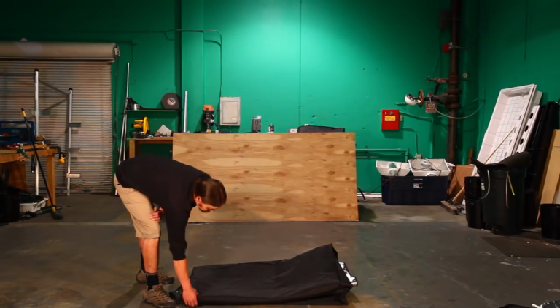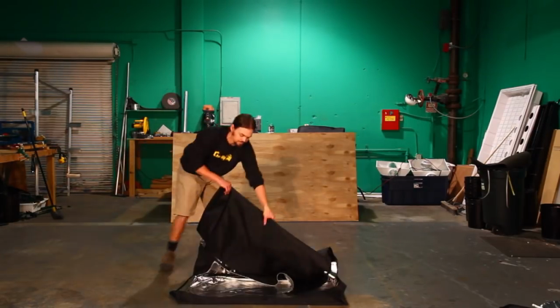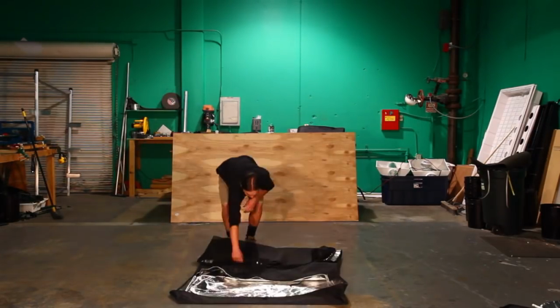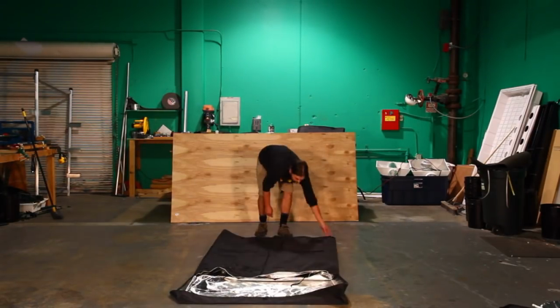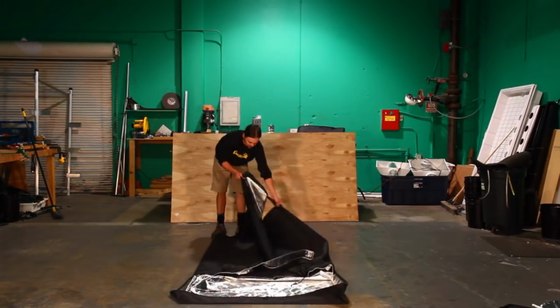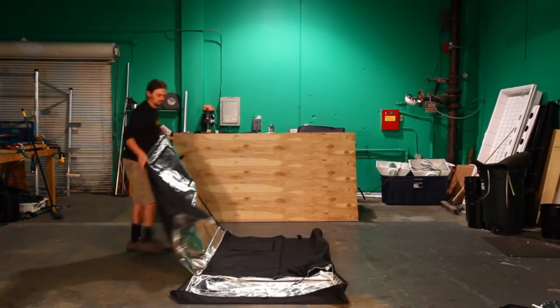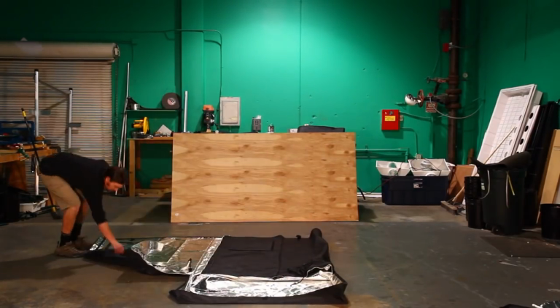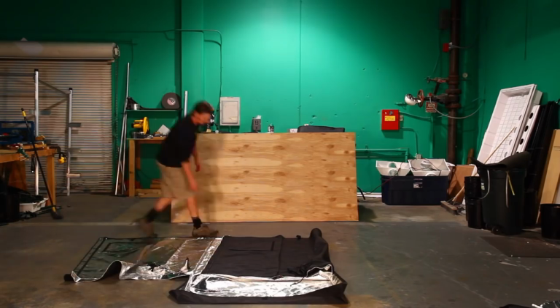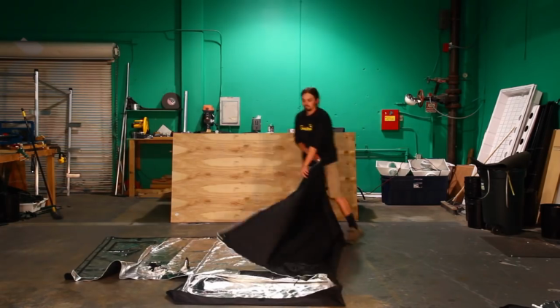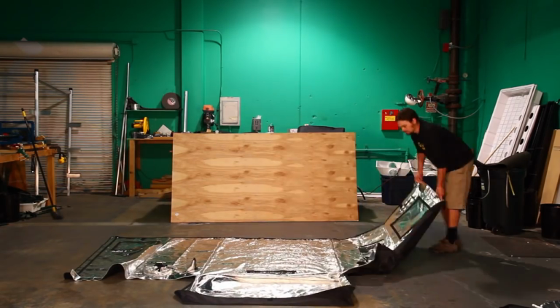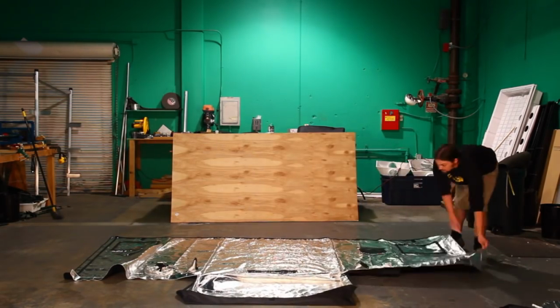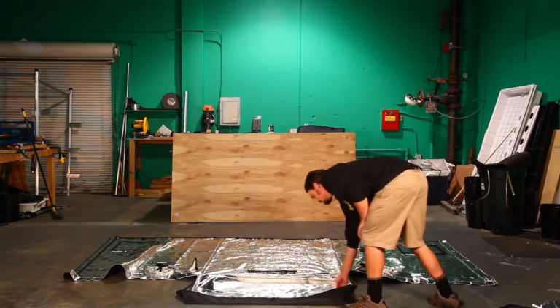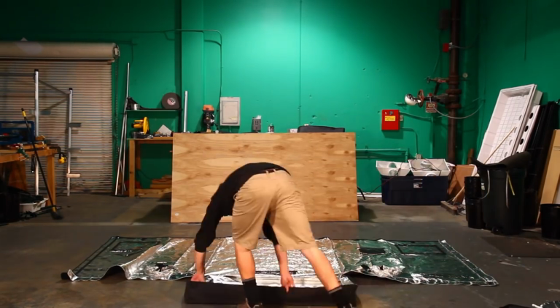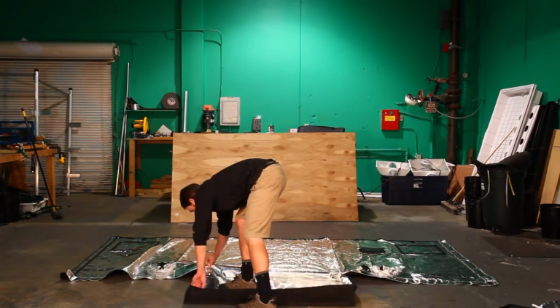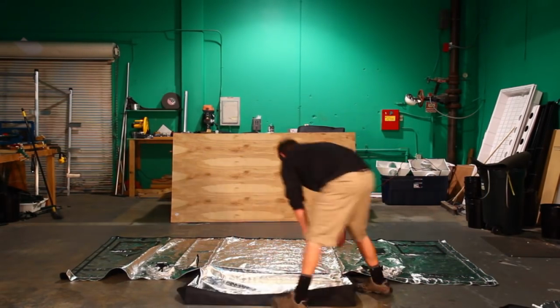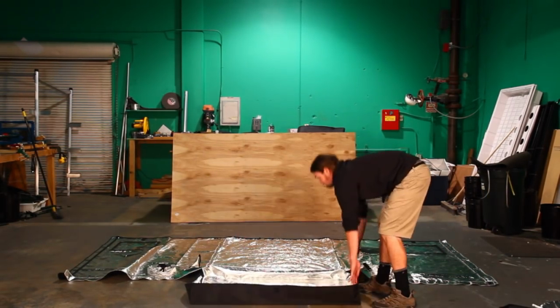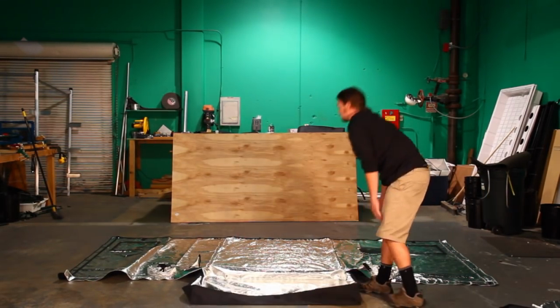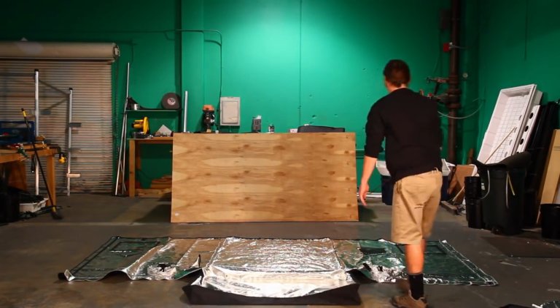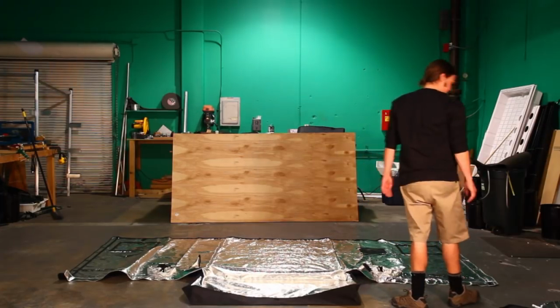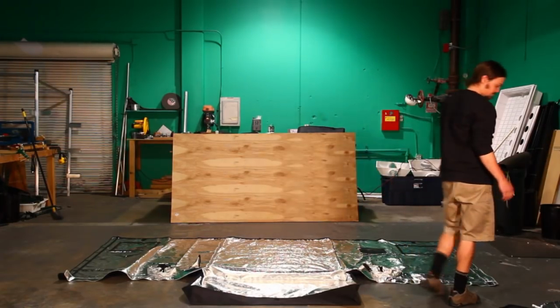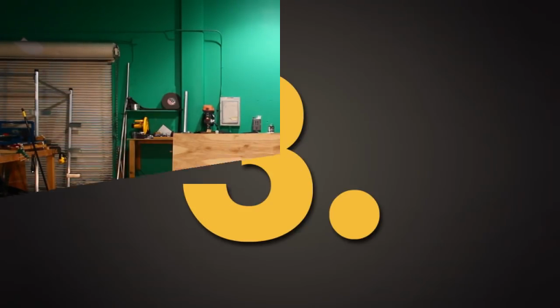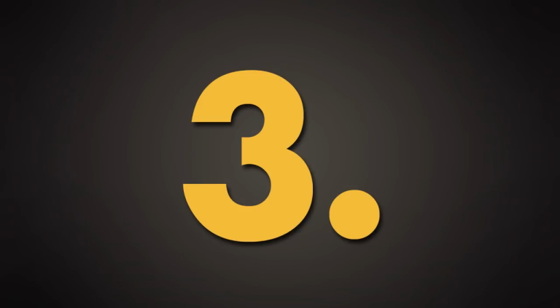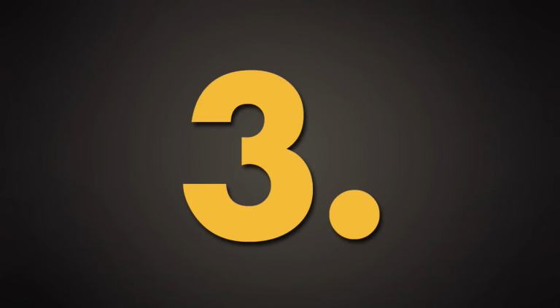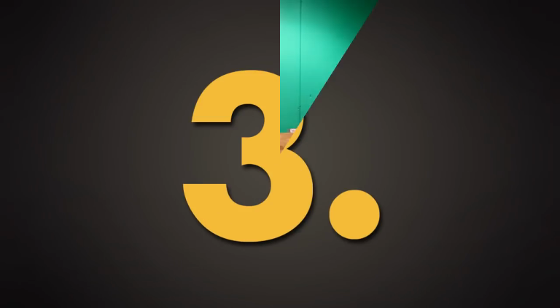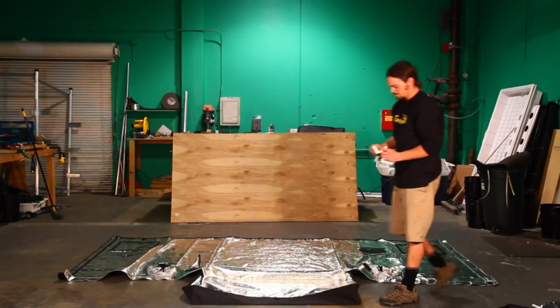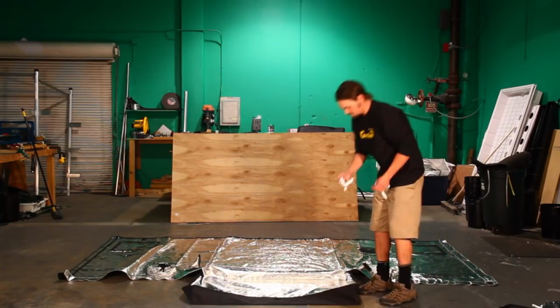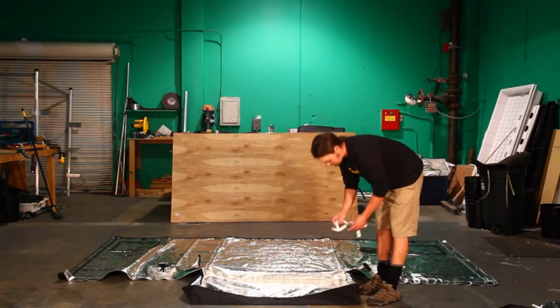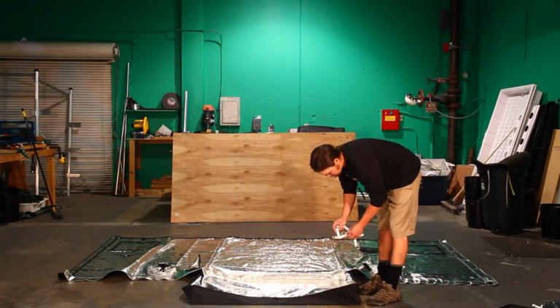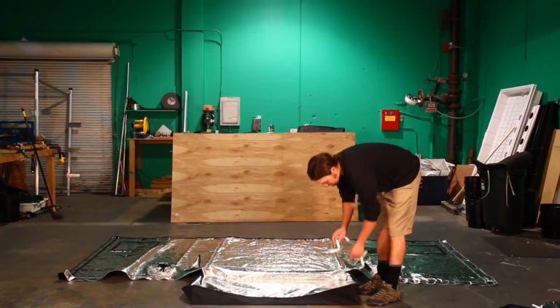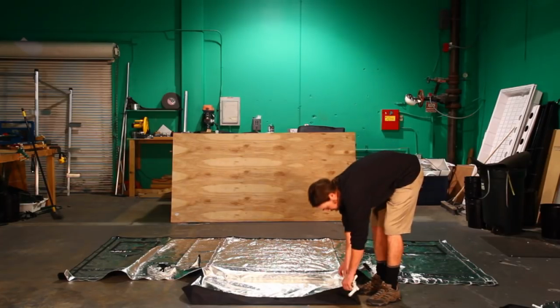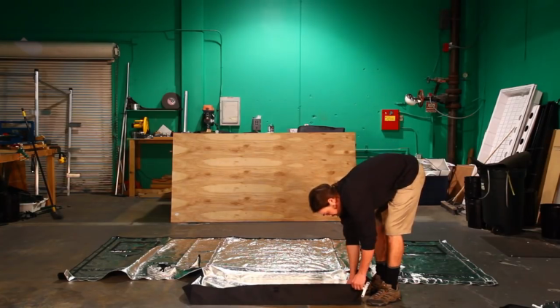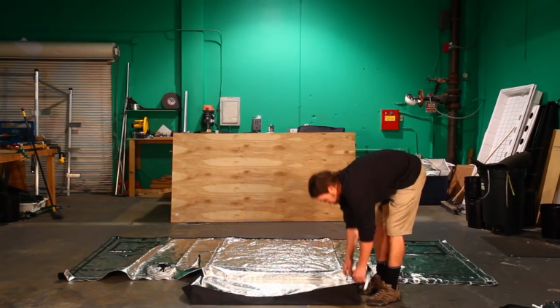Step 2: unfold the cover of the tent on the ground with the floor of the tent fully laid out in front and the walls of the tent lying flat behind the floor.